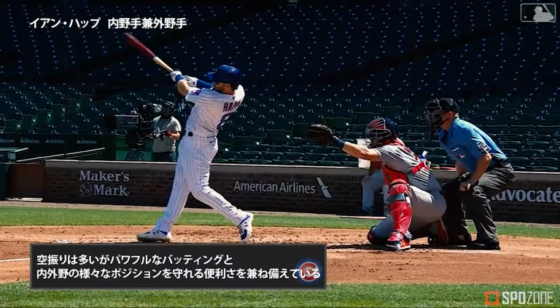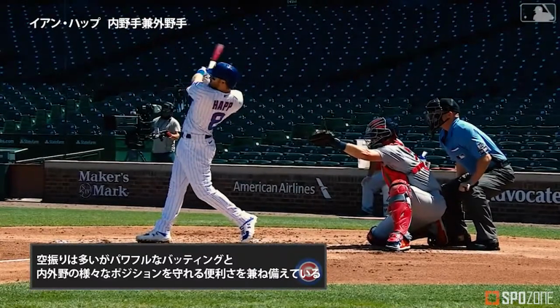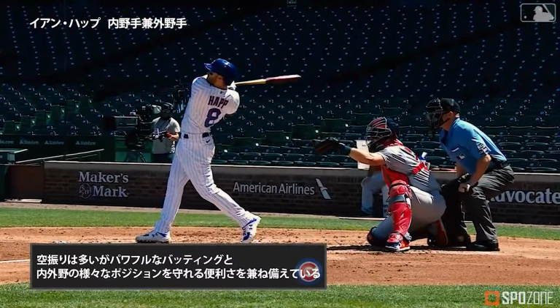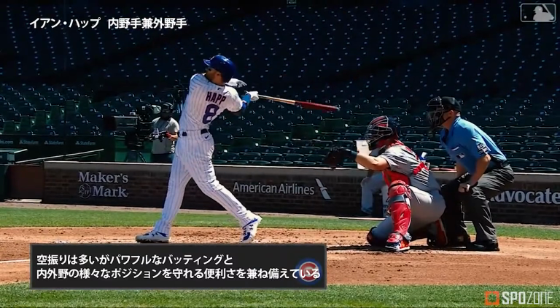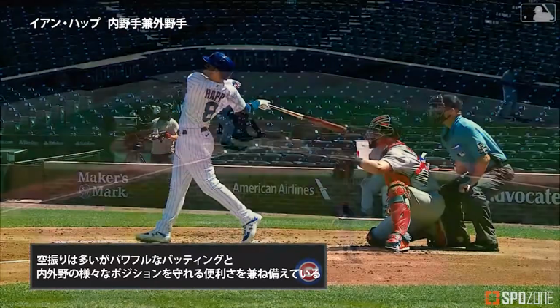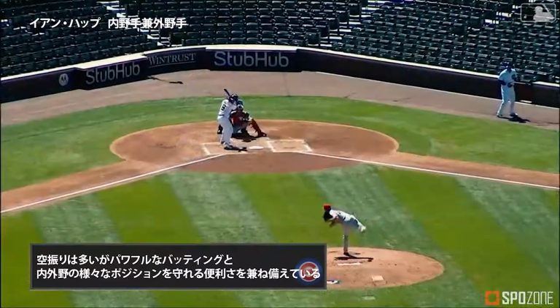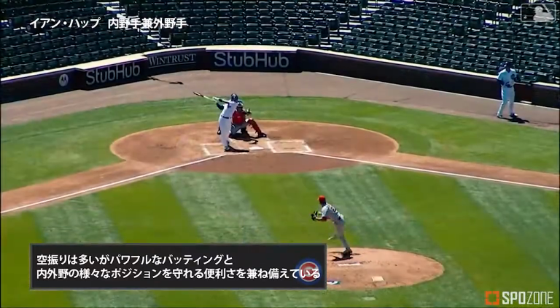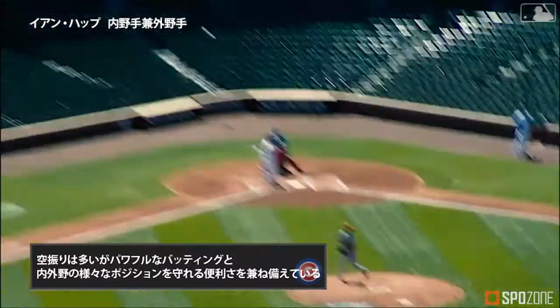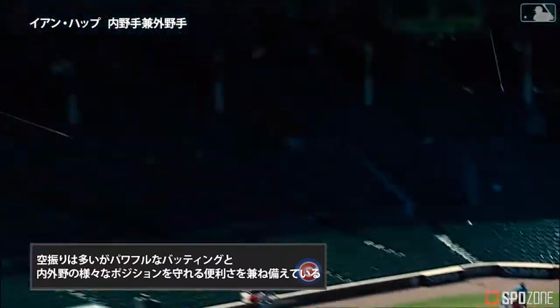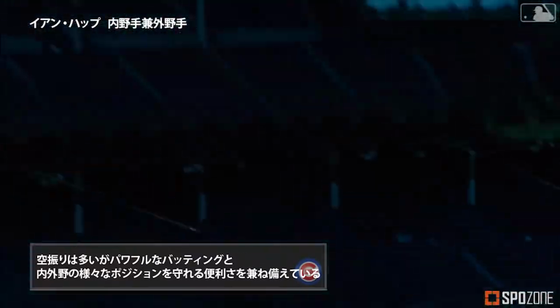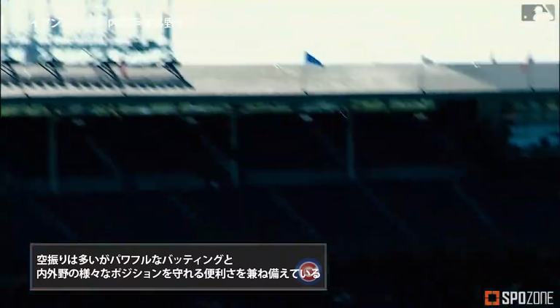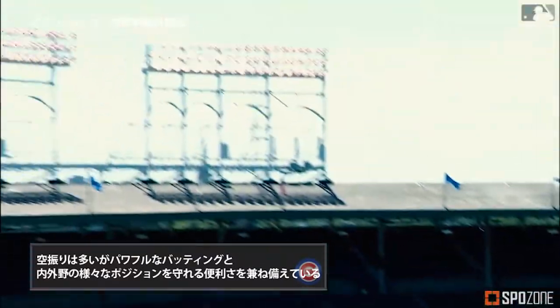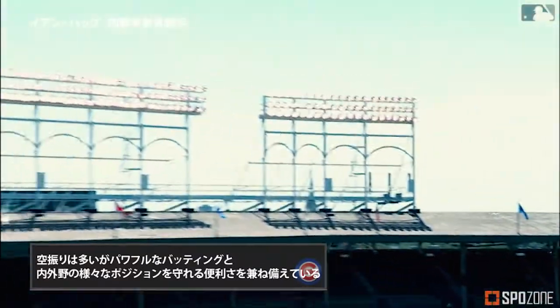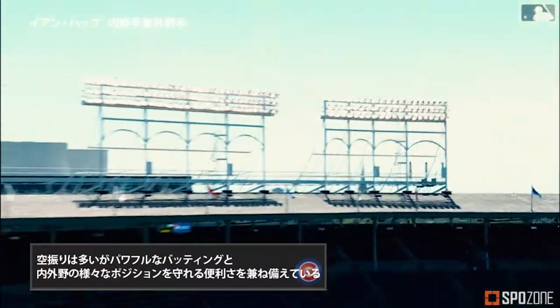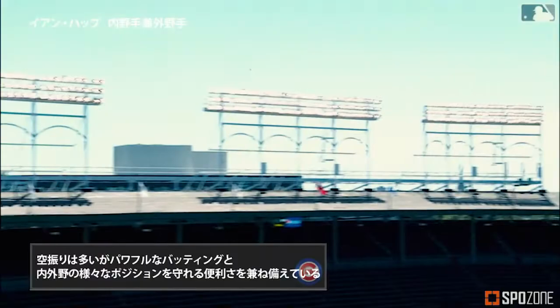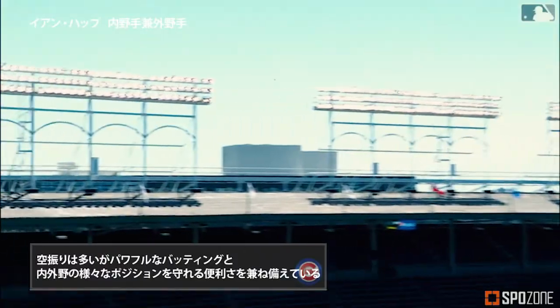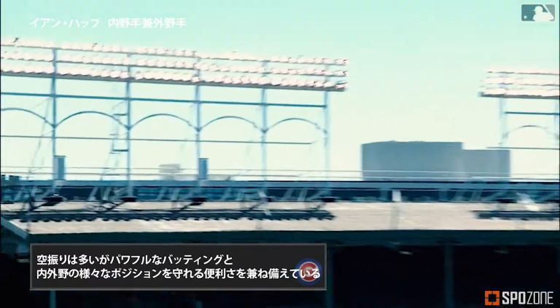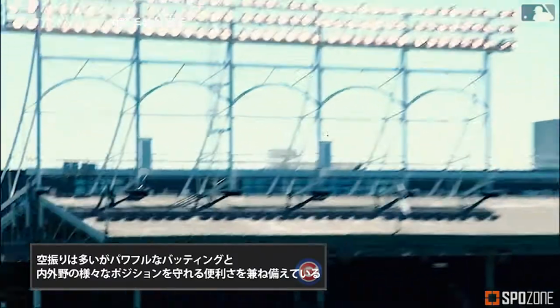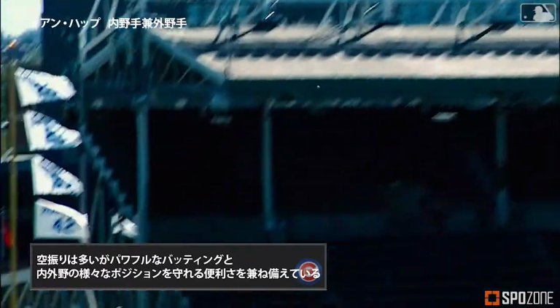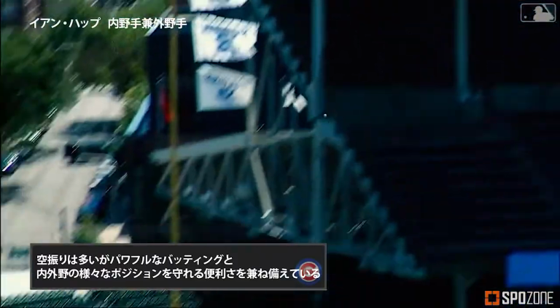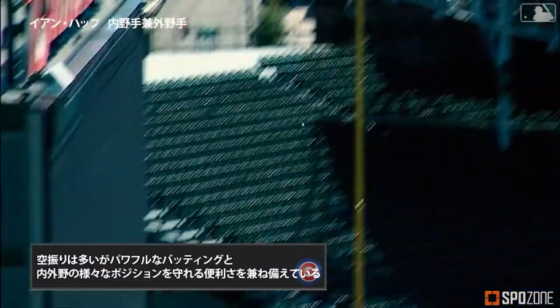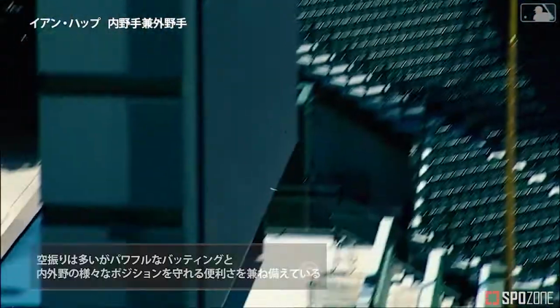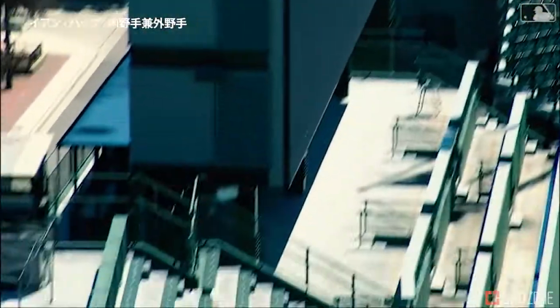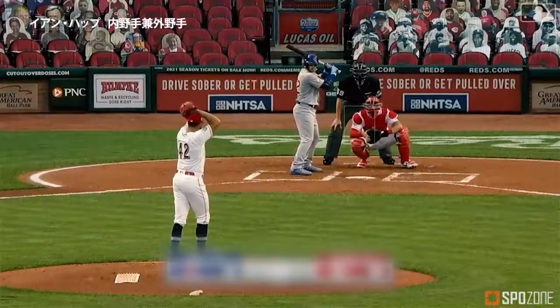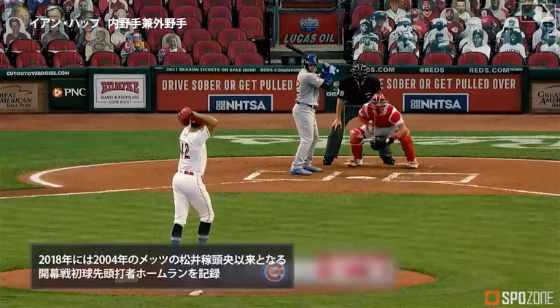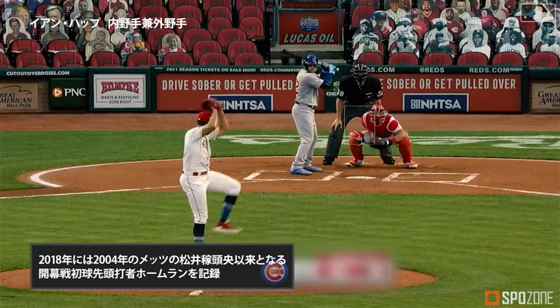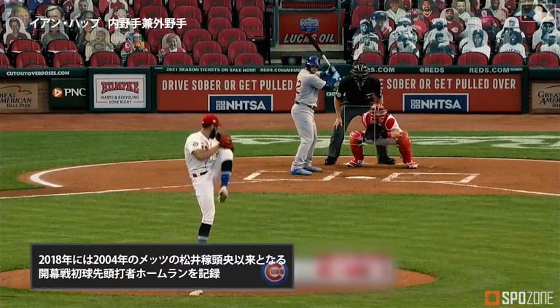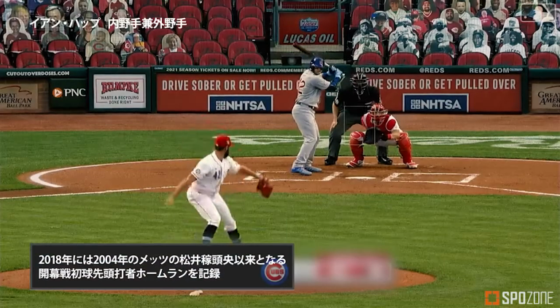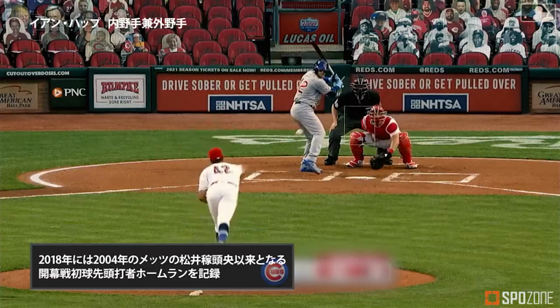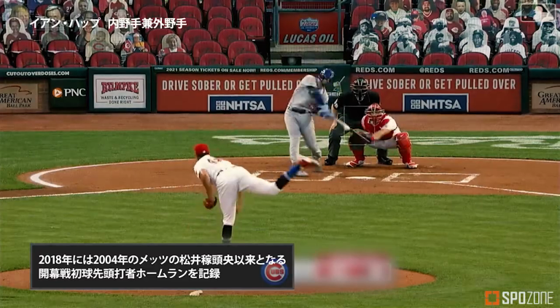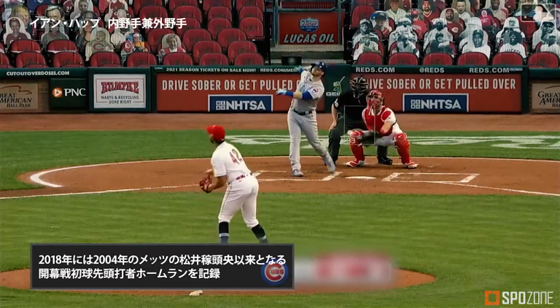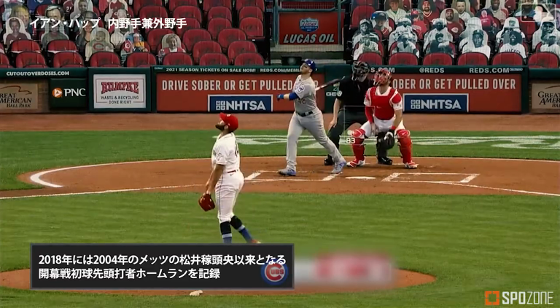Hap, my goodness — you talk about a hot hitter. Third long ball for him in this series, and that's impressive to go up and get that heater. That's the one Wade Miley went on the aisle yesterday.